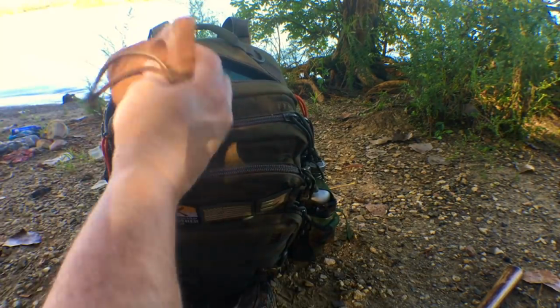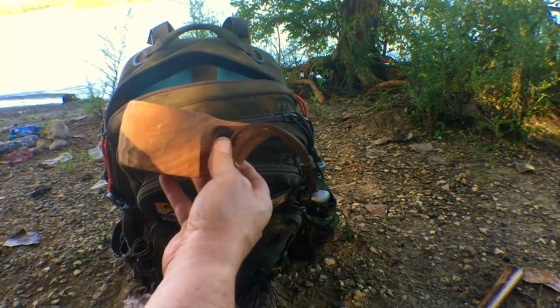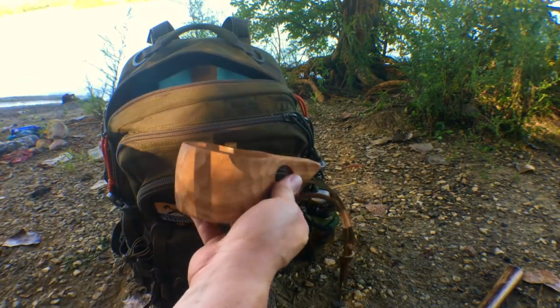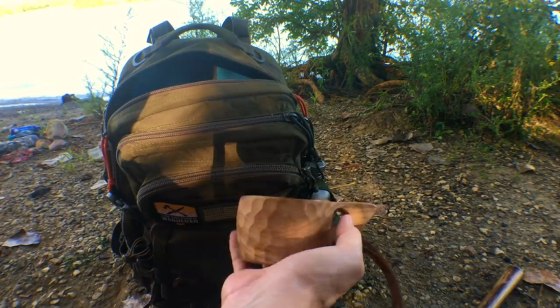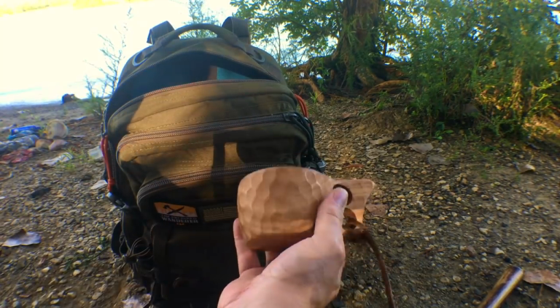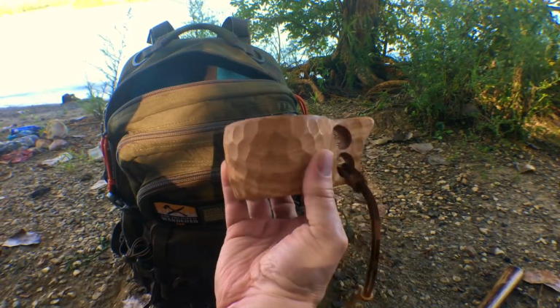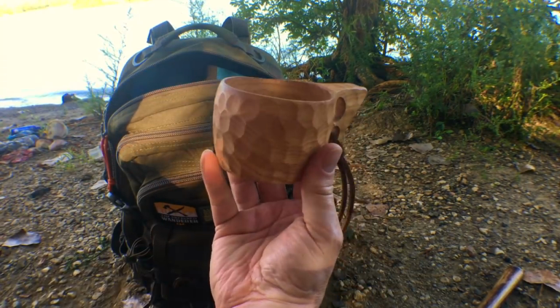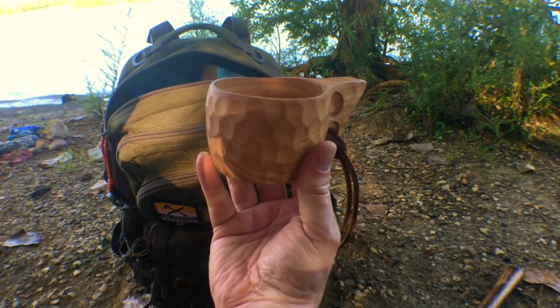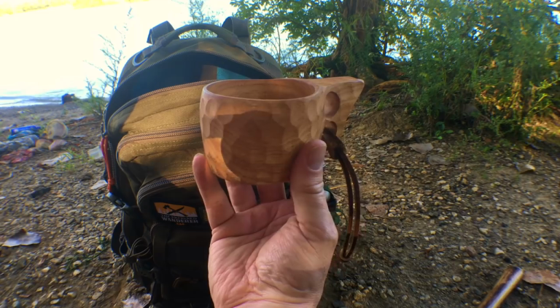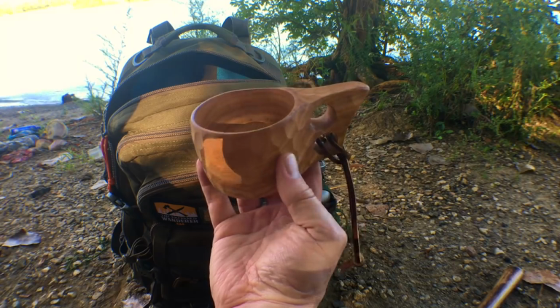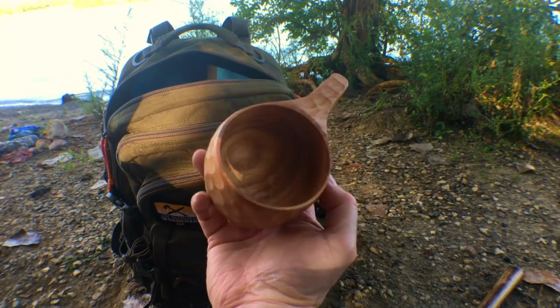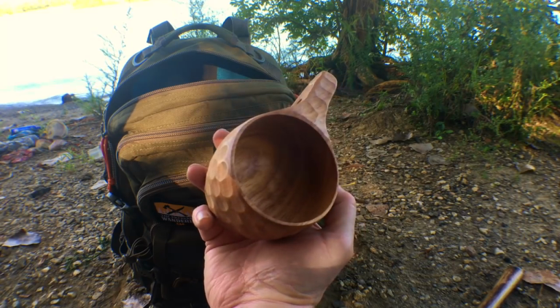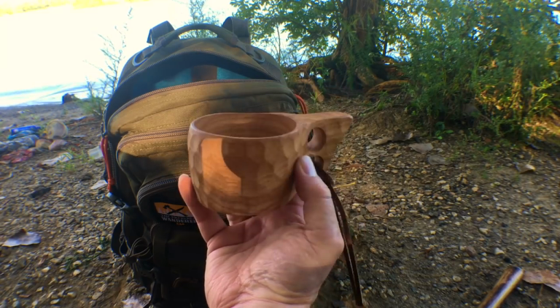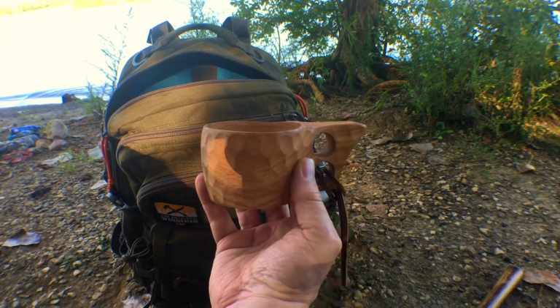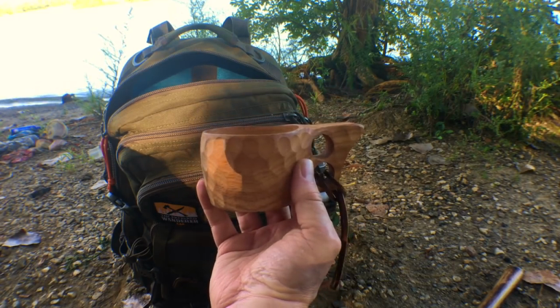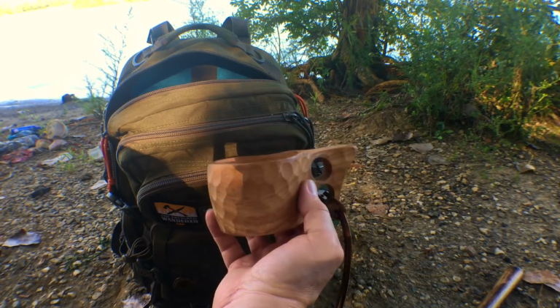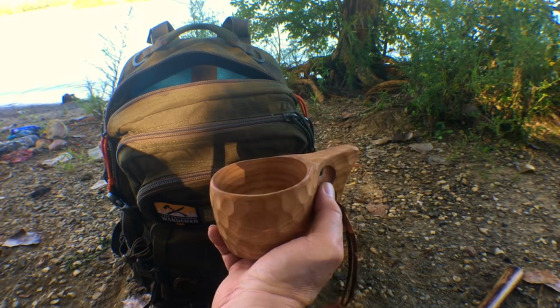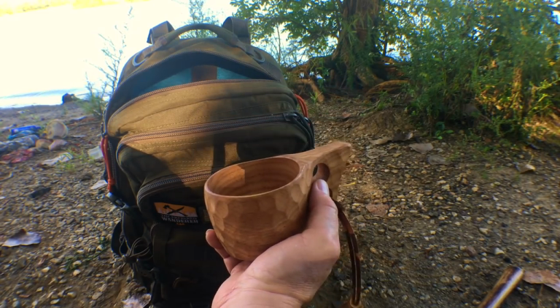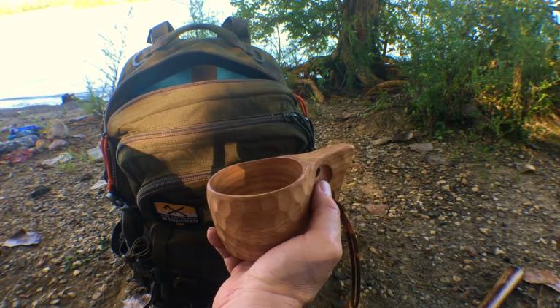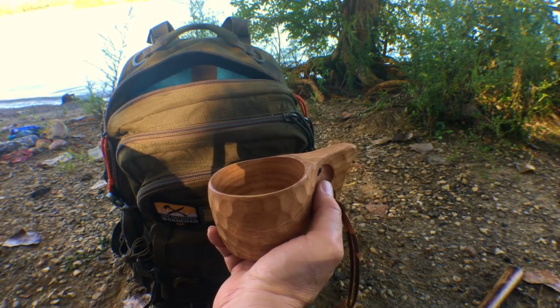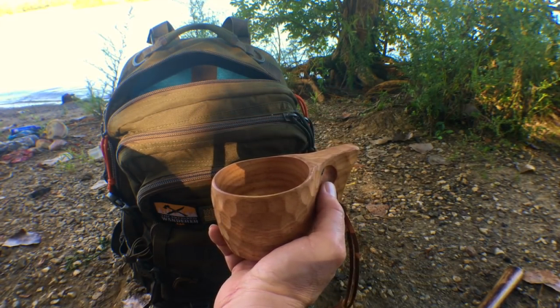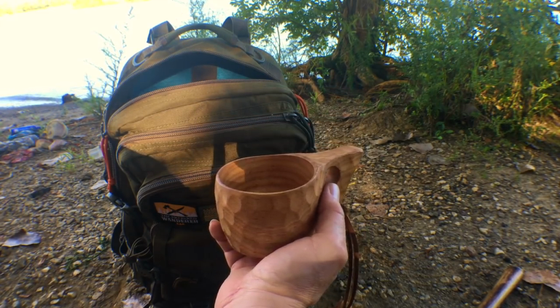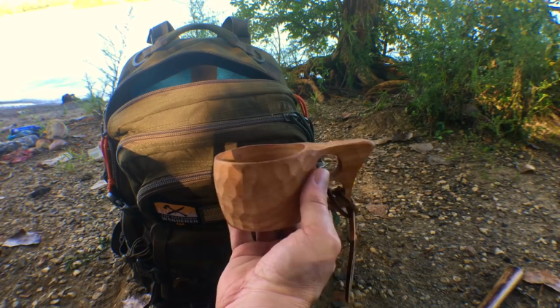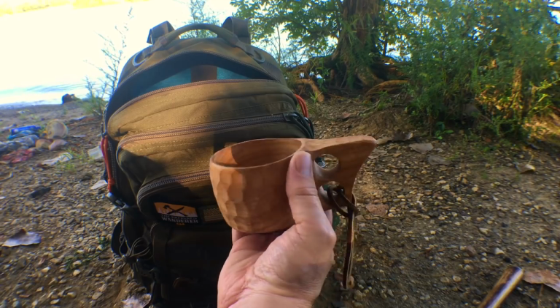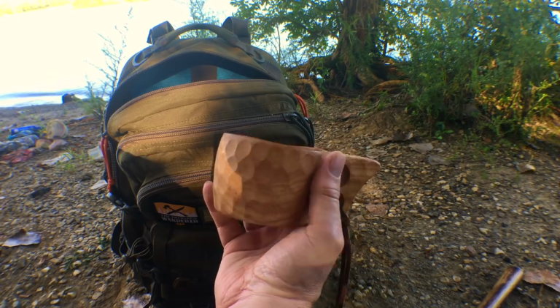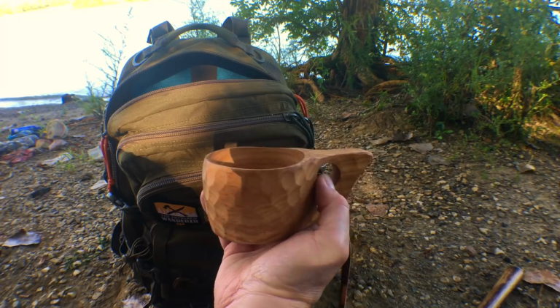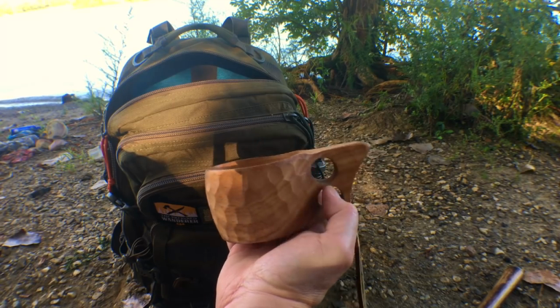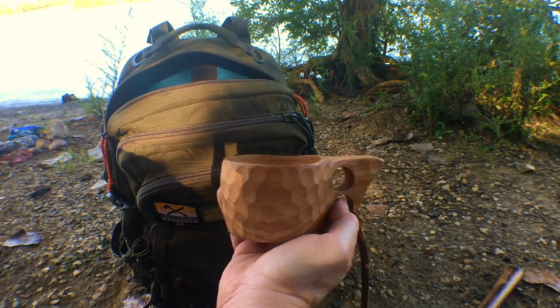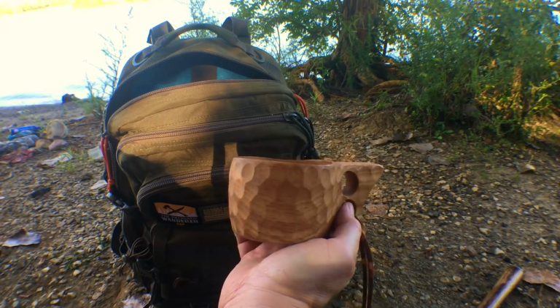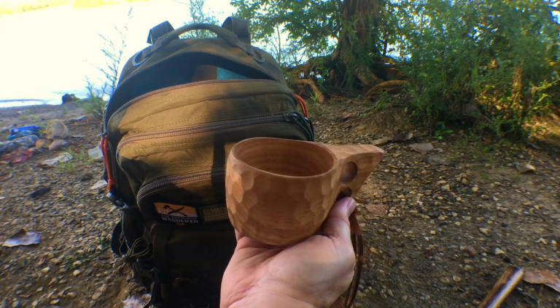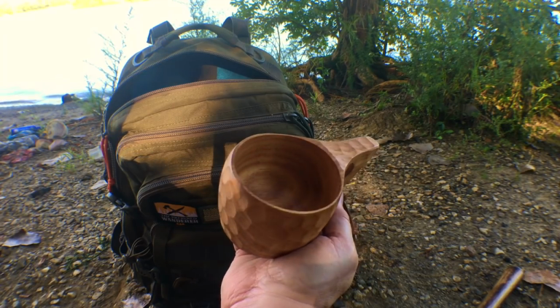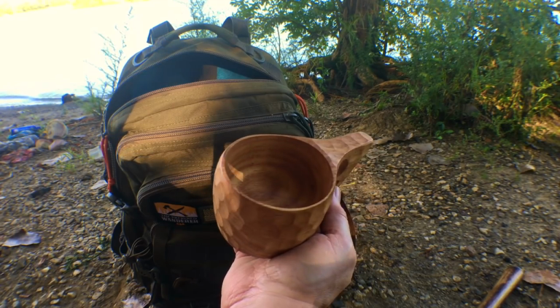Inside the main pack I've got my wood Kuksa. Since the canteen is titanium, it's kind of hard to drink out of that cup sometimes — it gets a little too hot — so drinking coffee out of a wood cup is much more enjoyable.